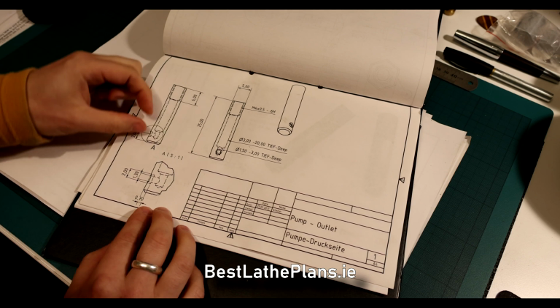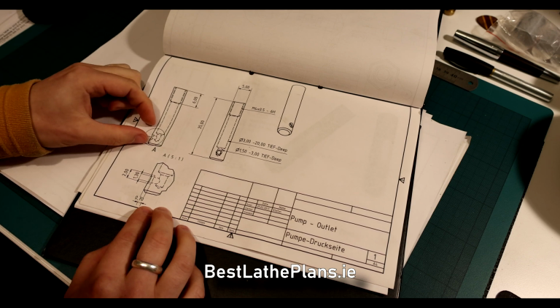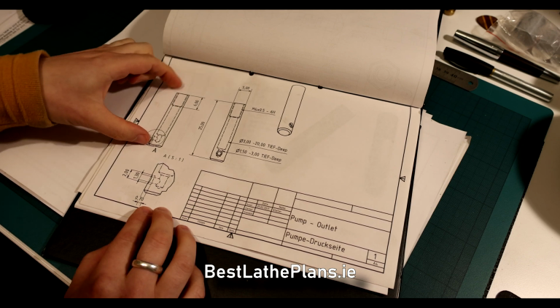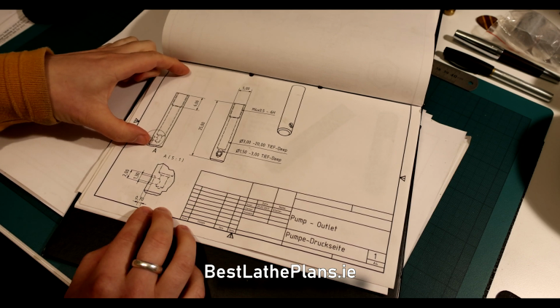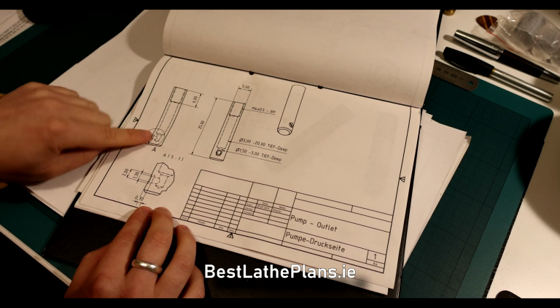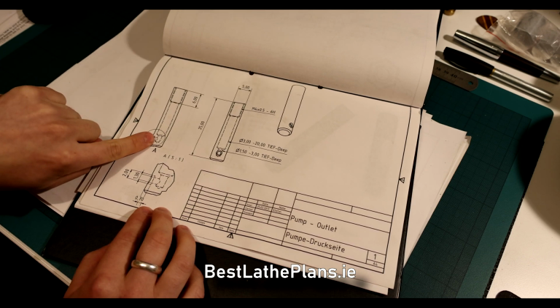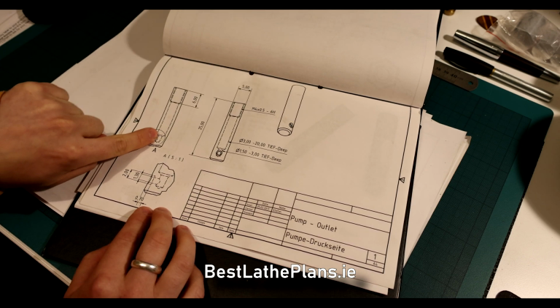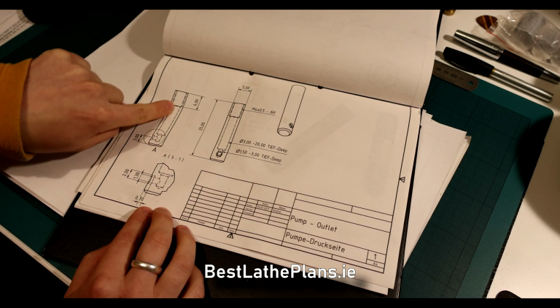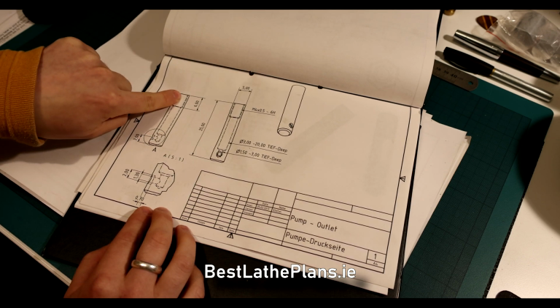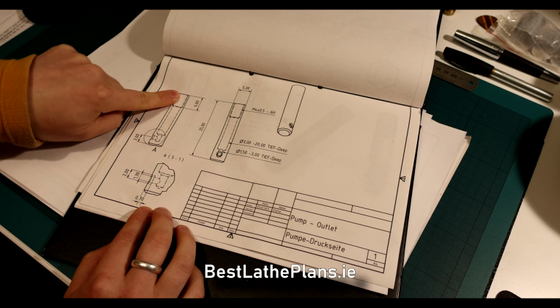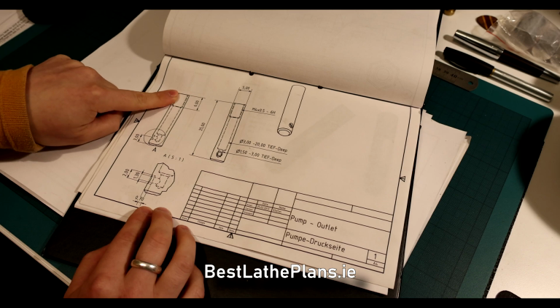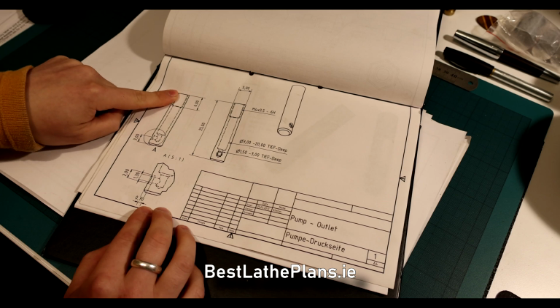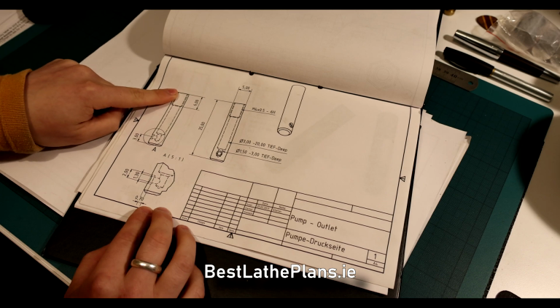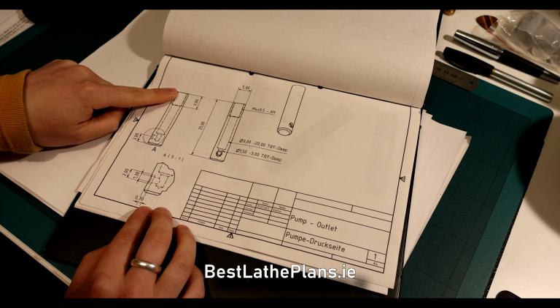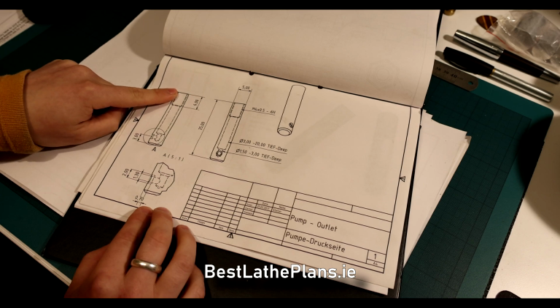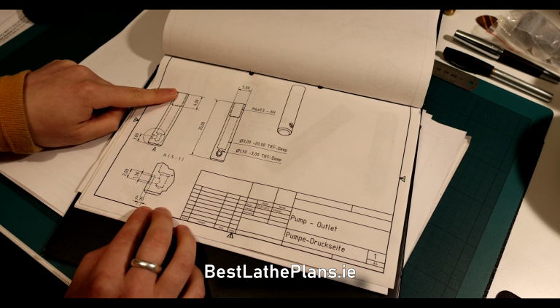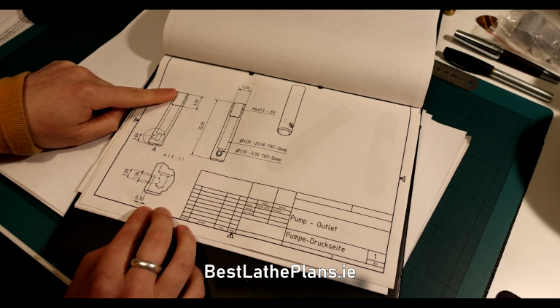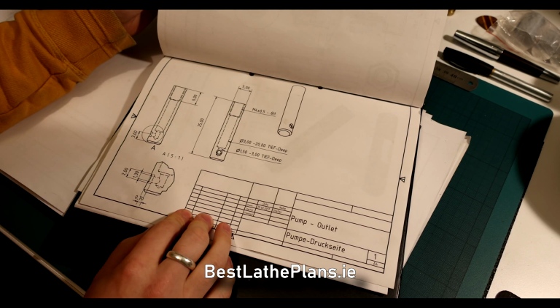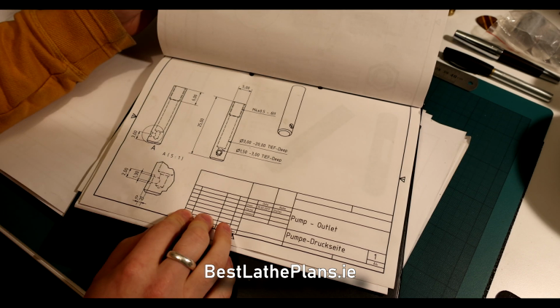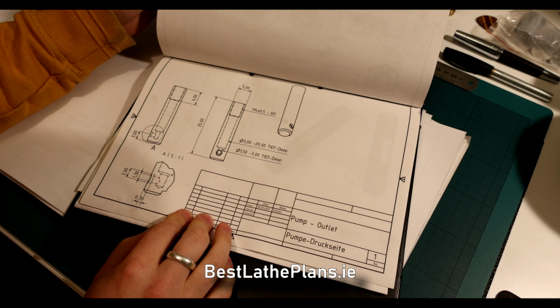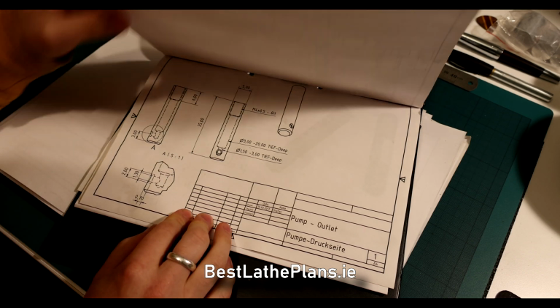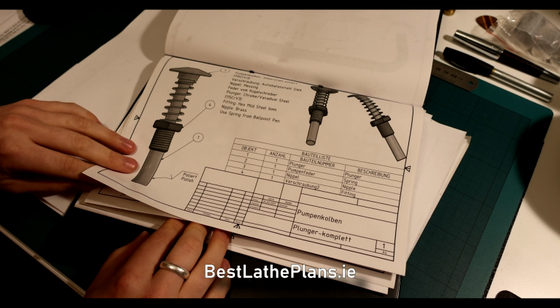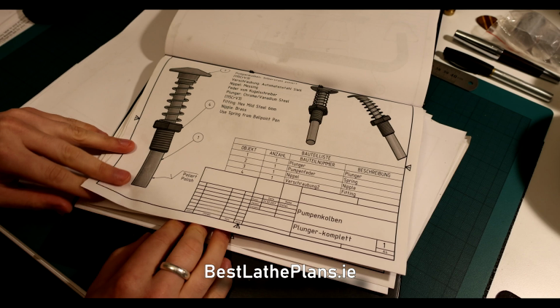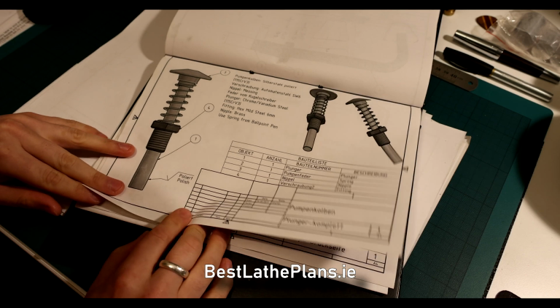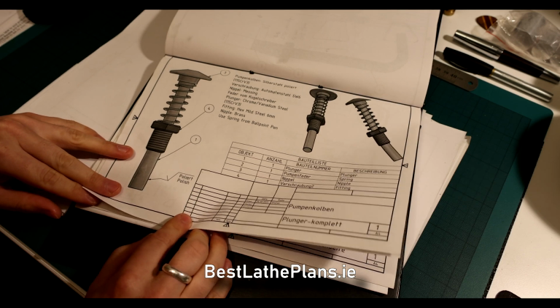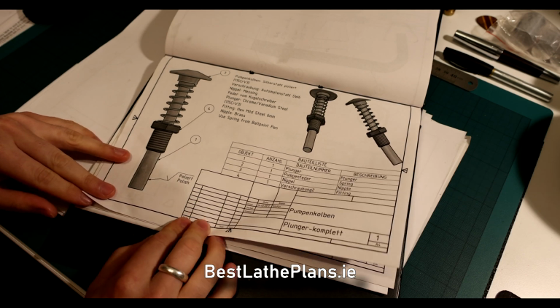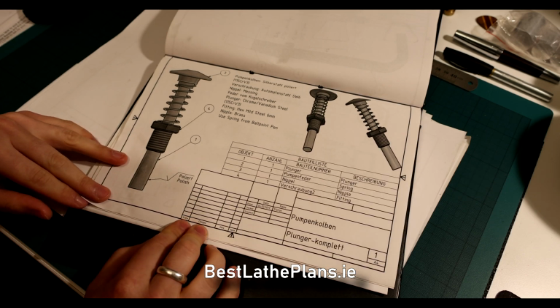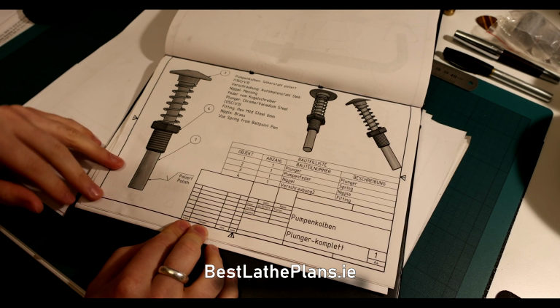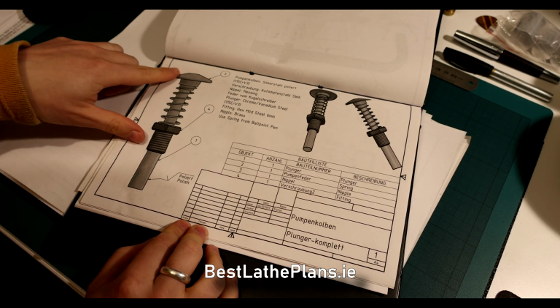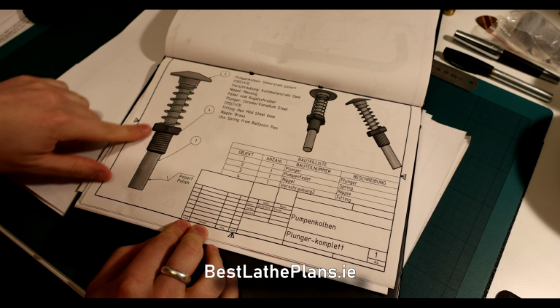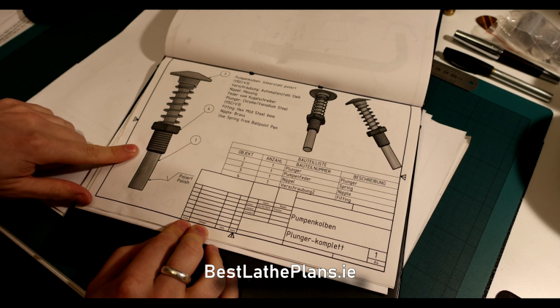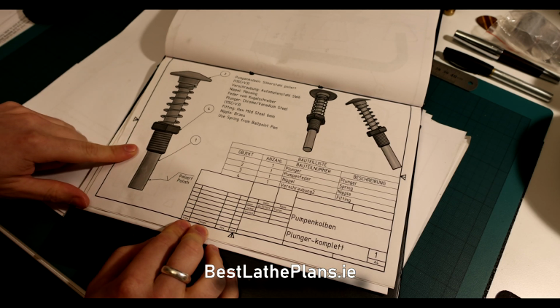As you can see here, the outlet housing has a similar ball bearing valve which prevents the fluid from flowing backwards through the pump. Now that we understand the mechanics of how the pump works, let's have a look at the components that we shall be manufacturing today.